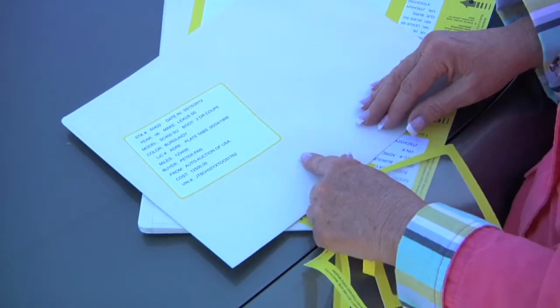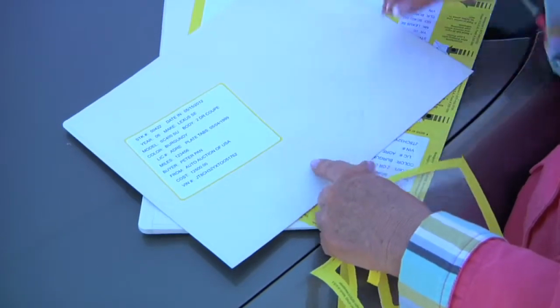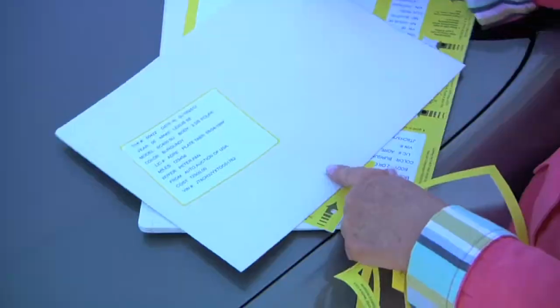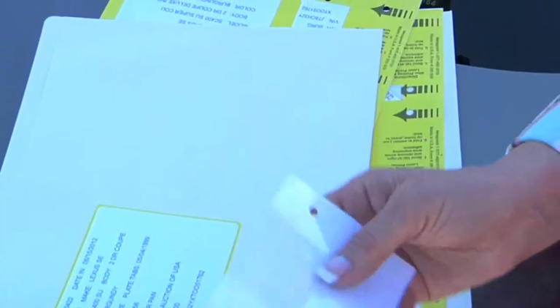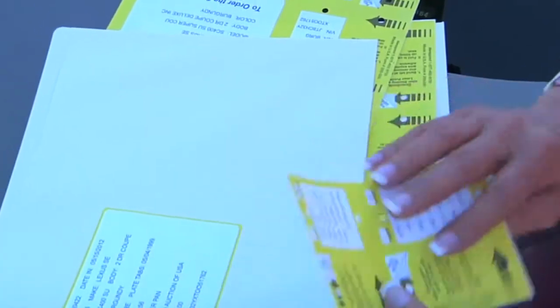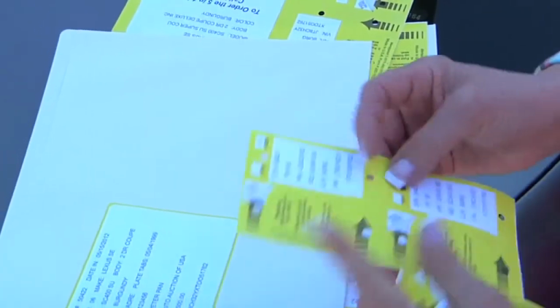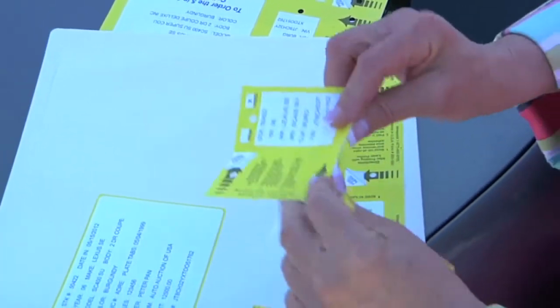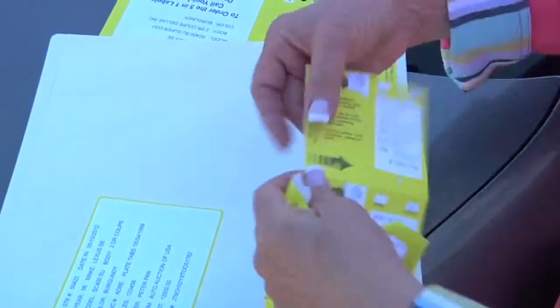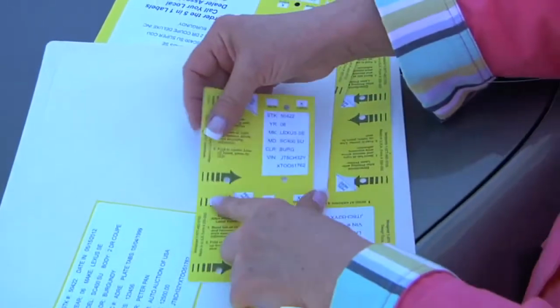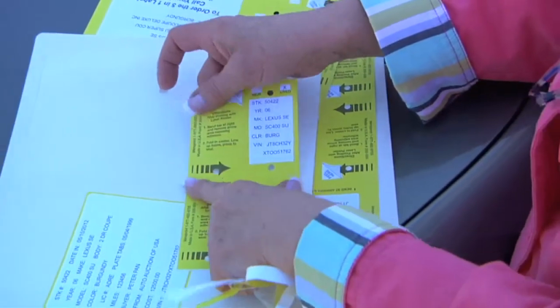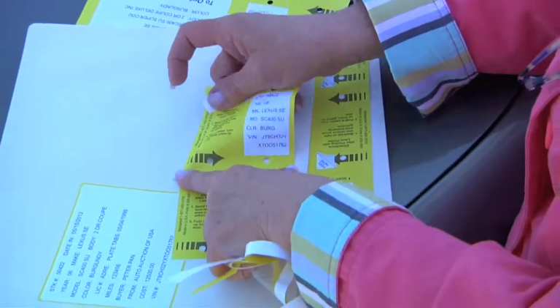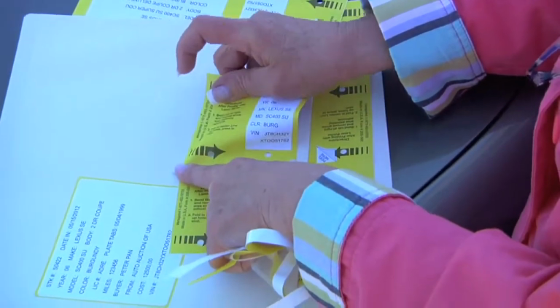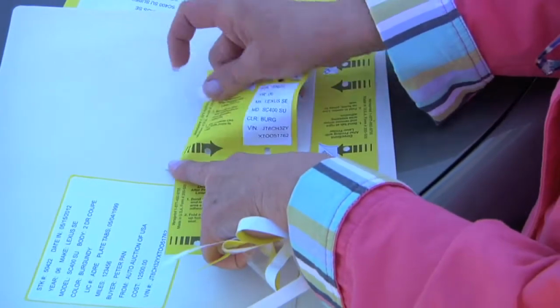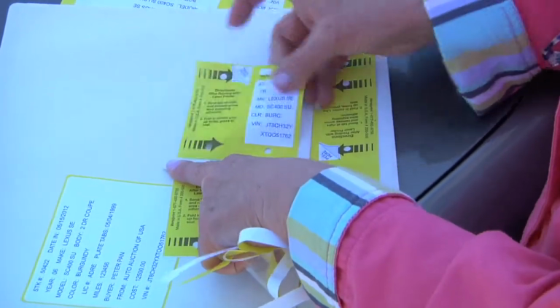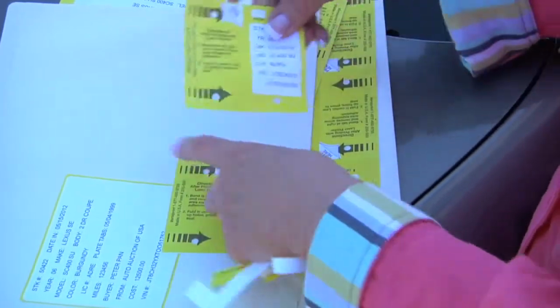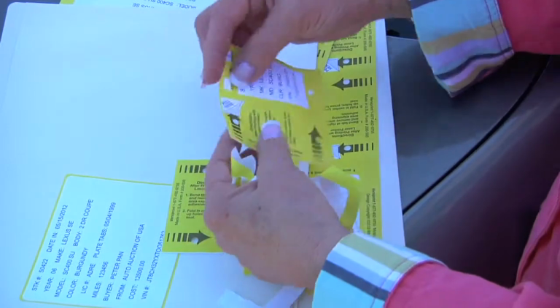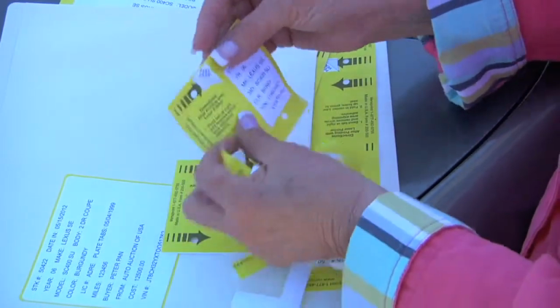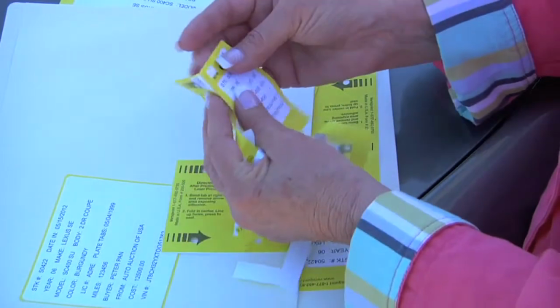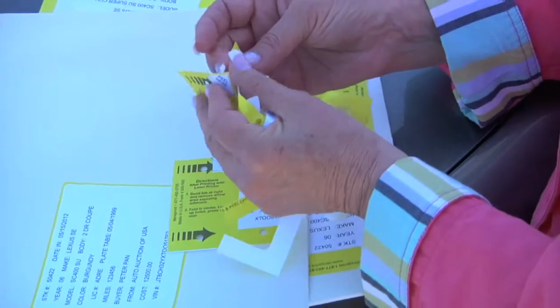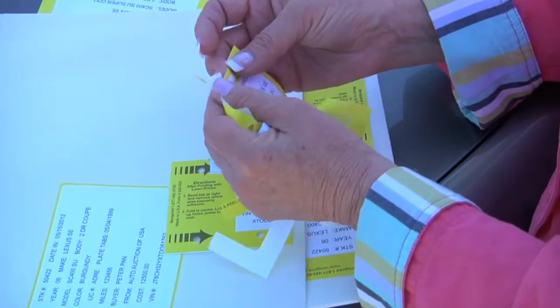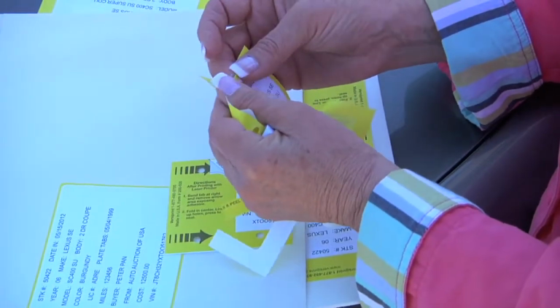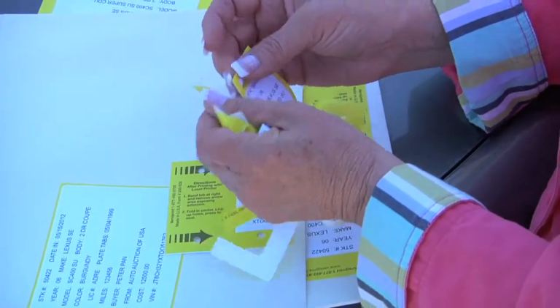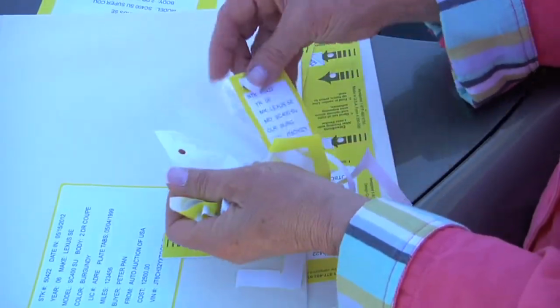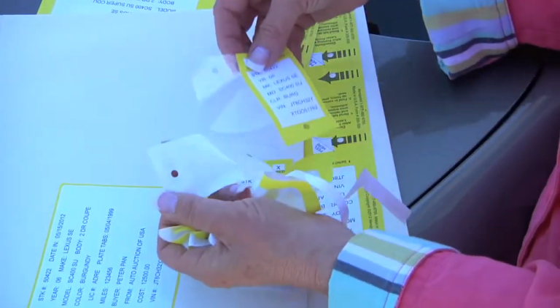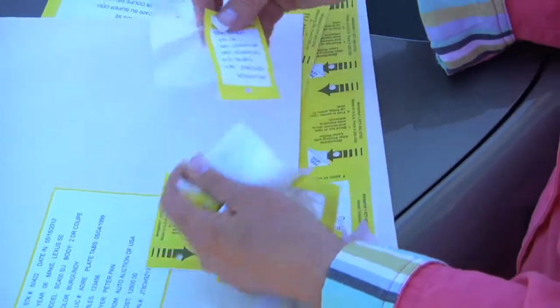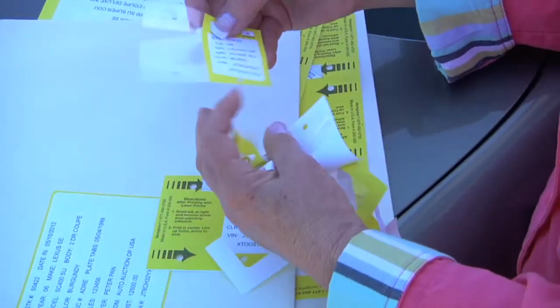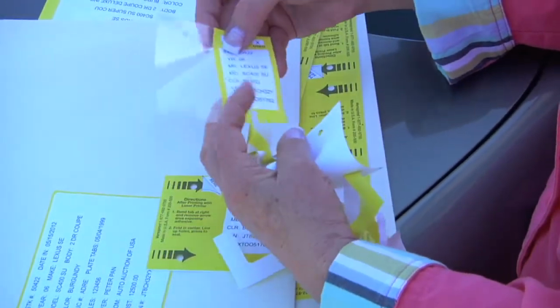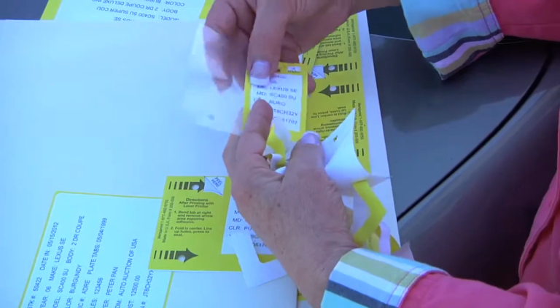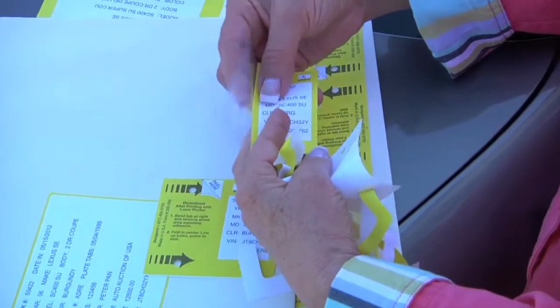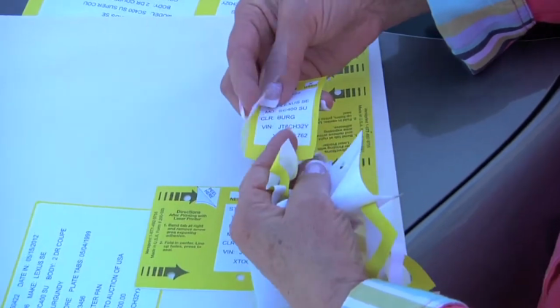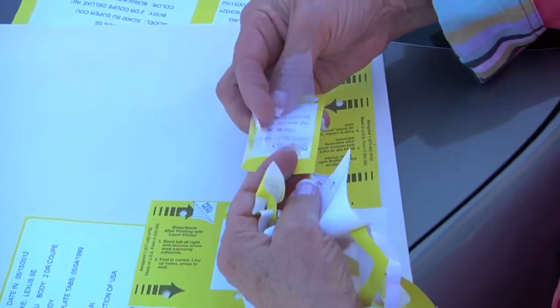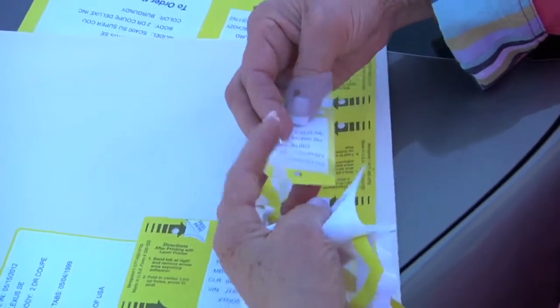The last component parts are the two key tags, which you bend and peel just as stated, and then wrap the protective covering over the key tag itself to make it weather resistant.